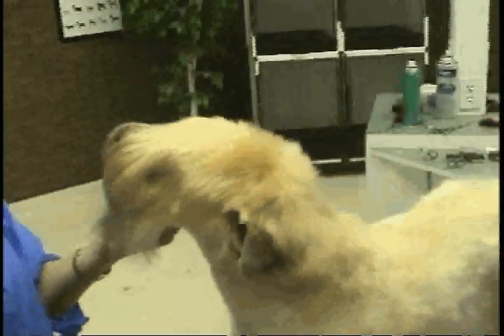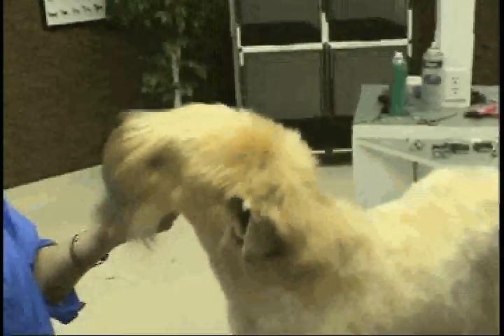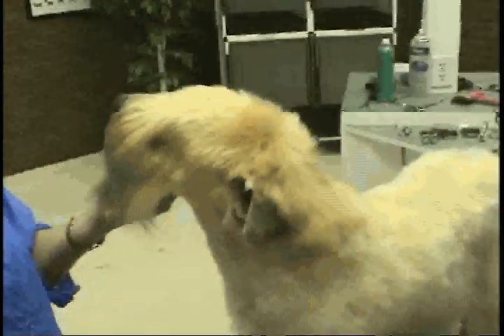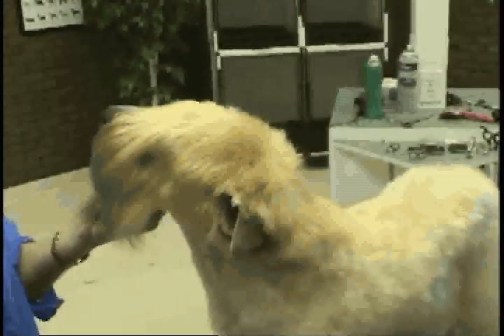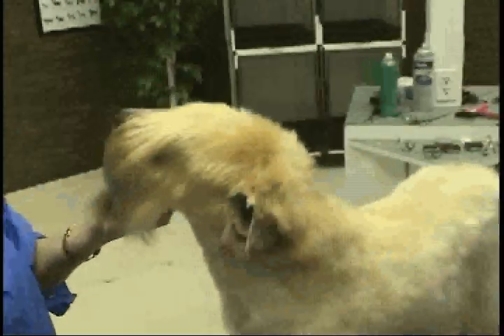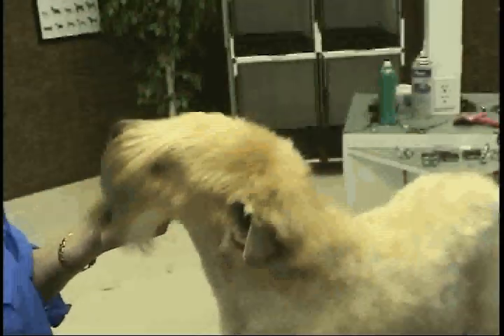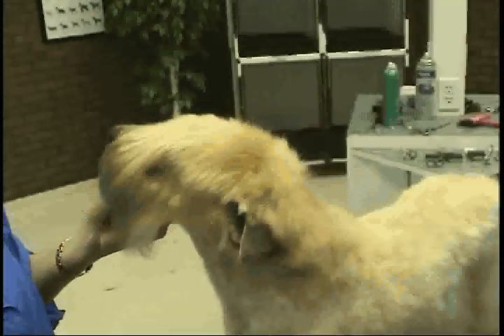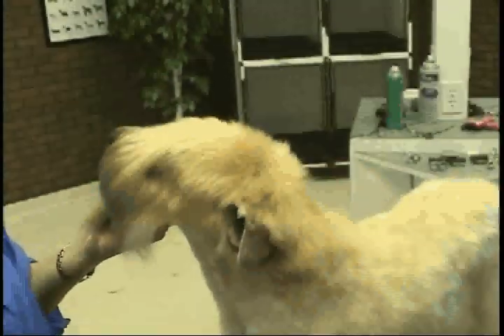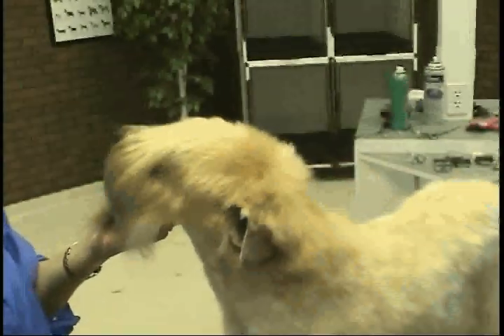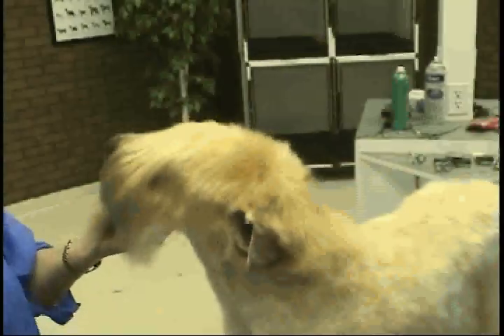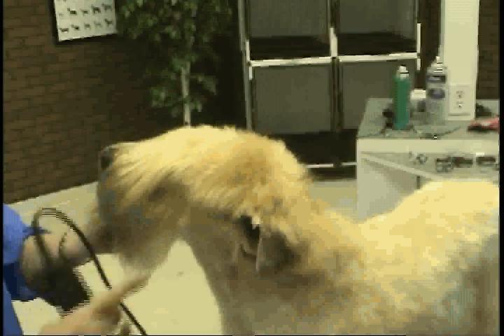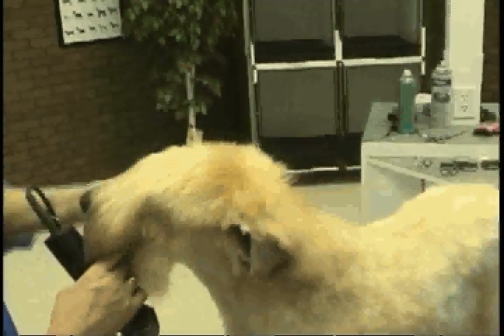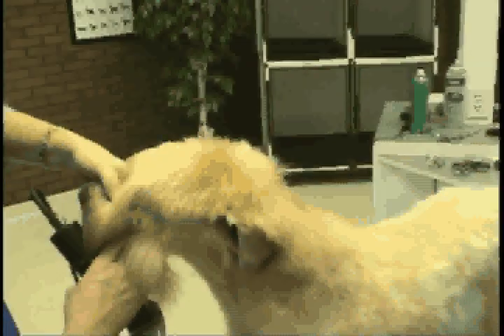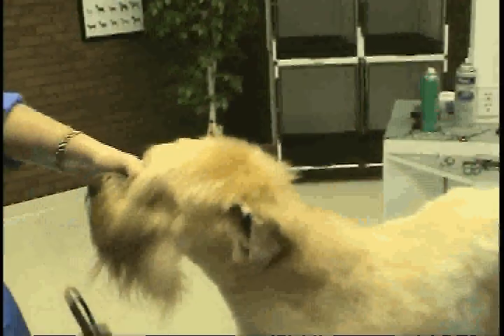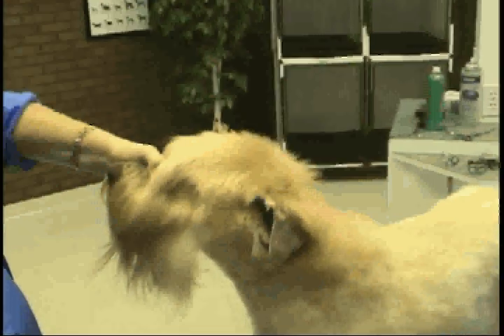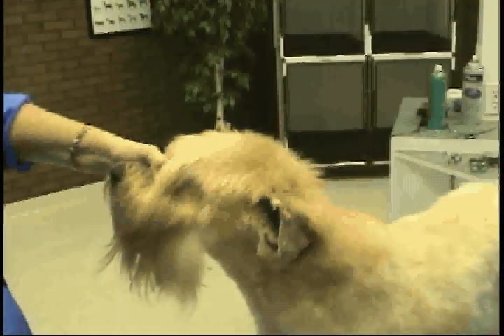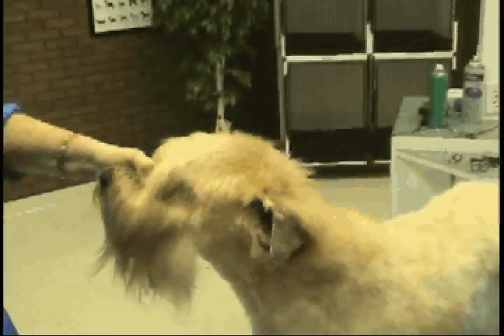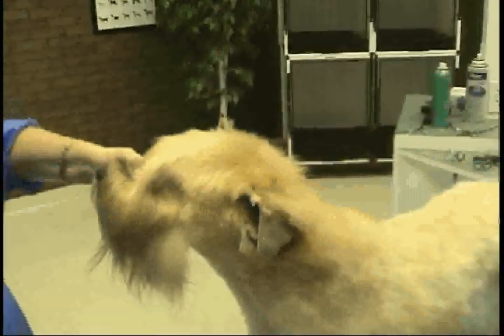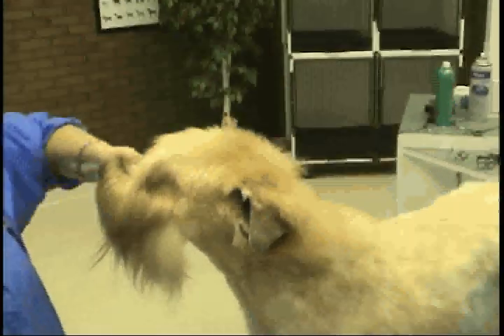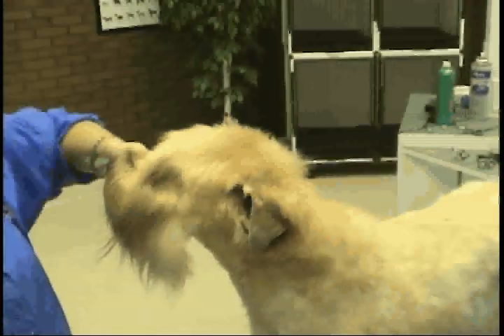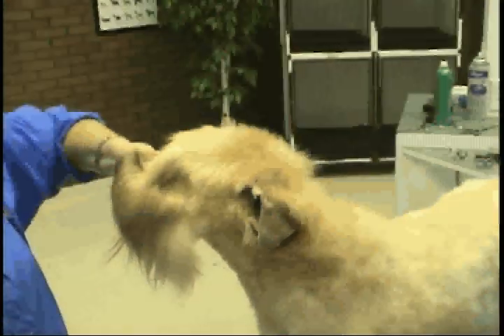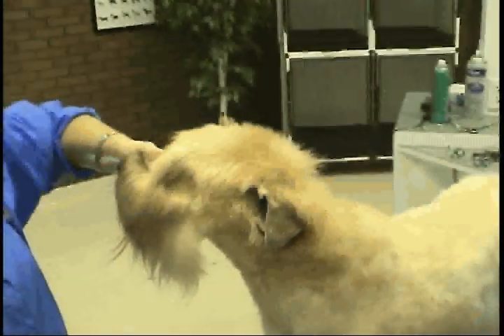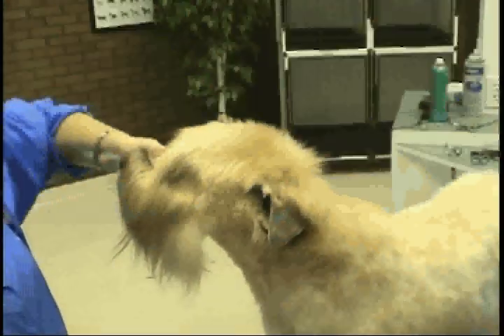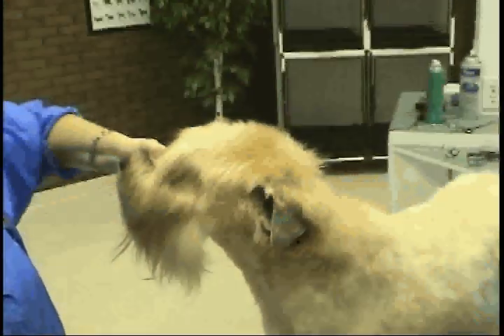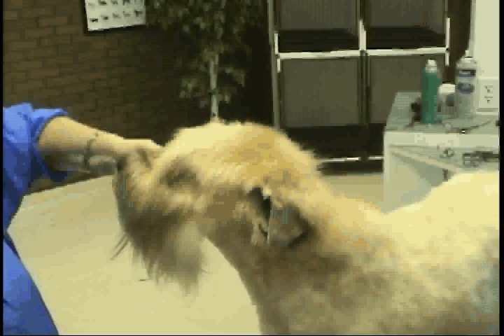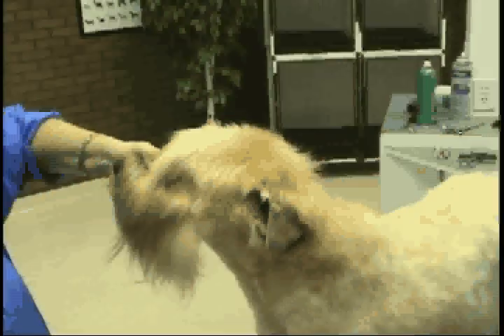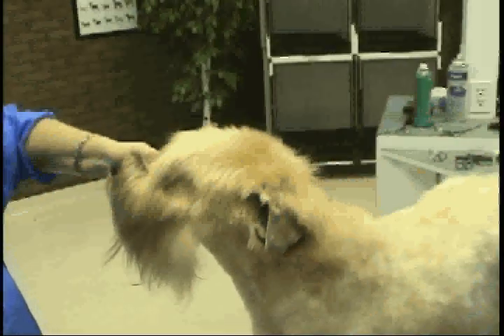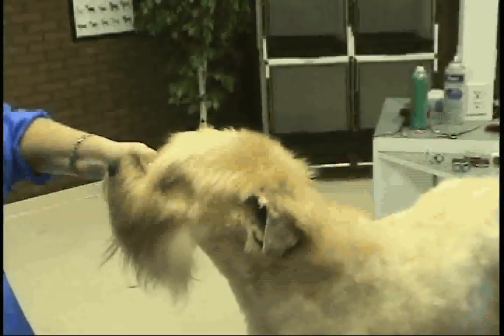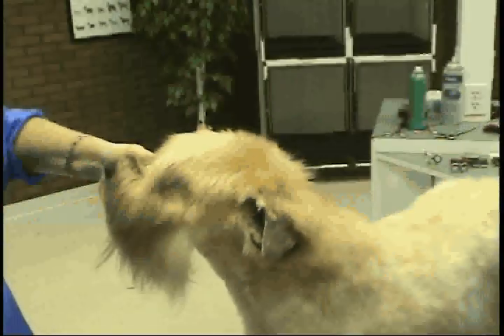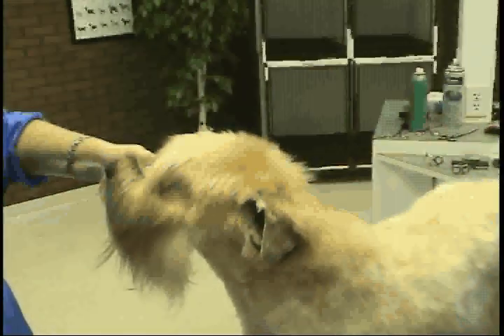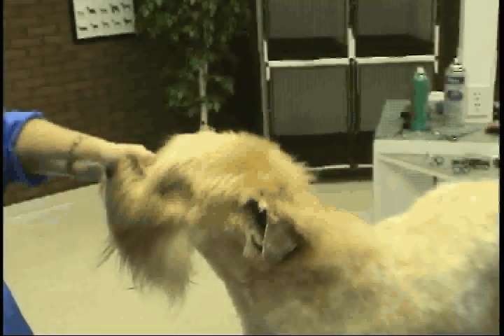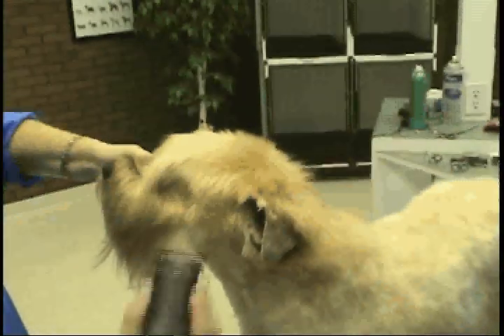This is Teddy, my retired contest dog that I used for about six or seven years in the contest ring, and I'm going to show you how to do the correct Wheaton pet trim for a pet dog.